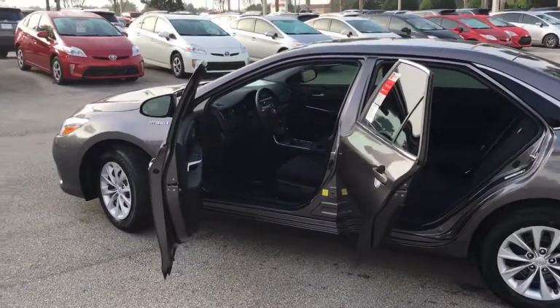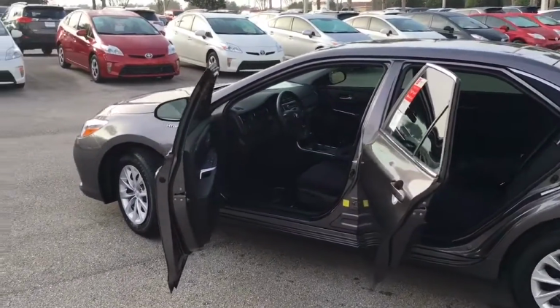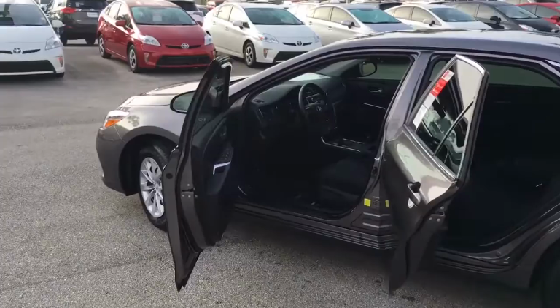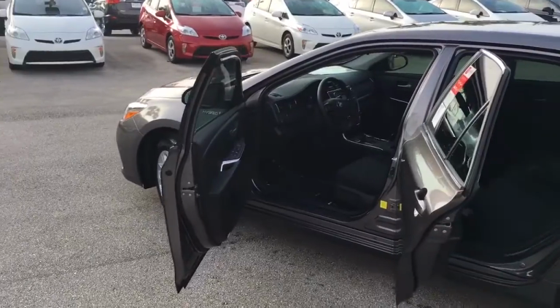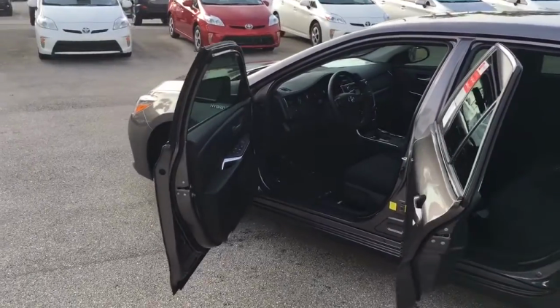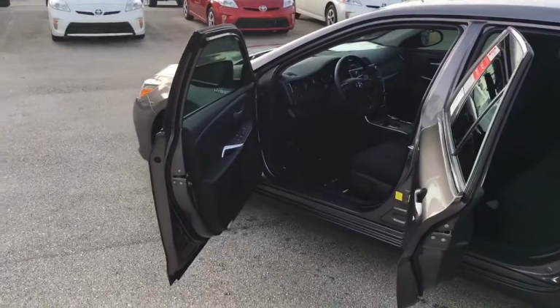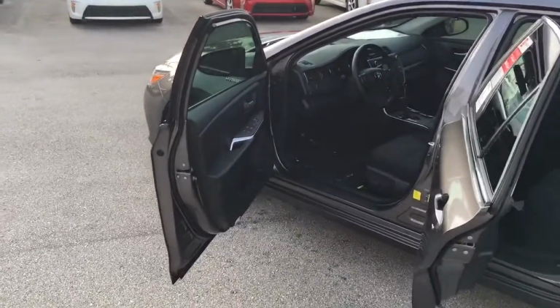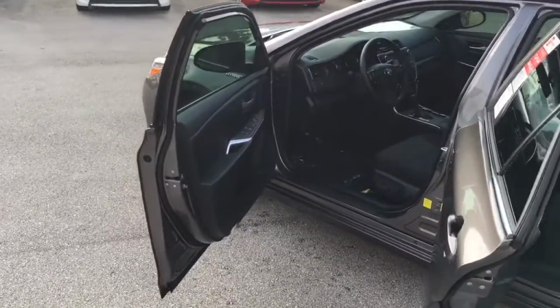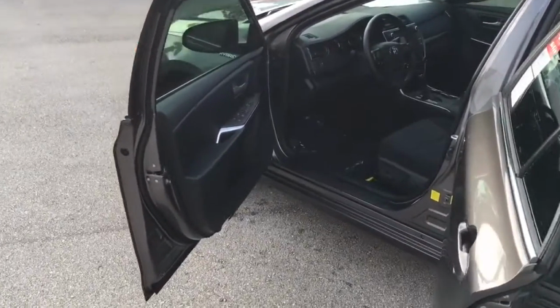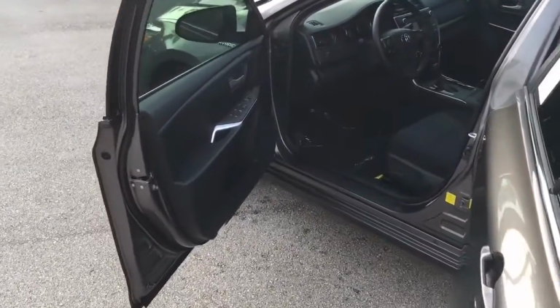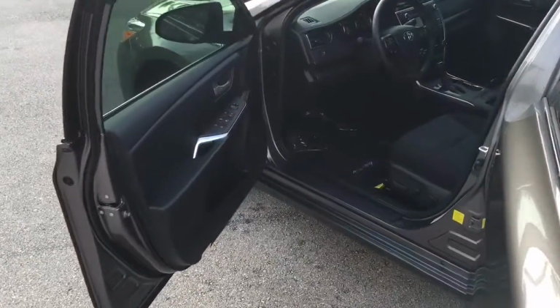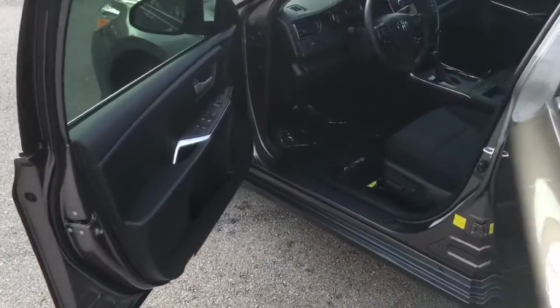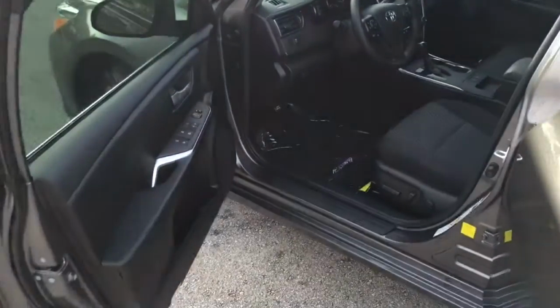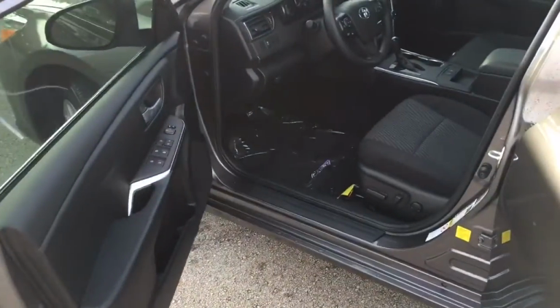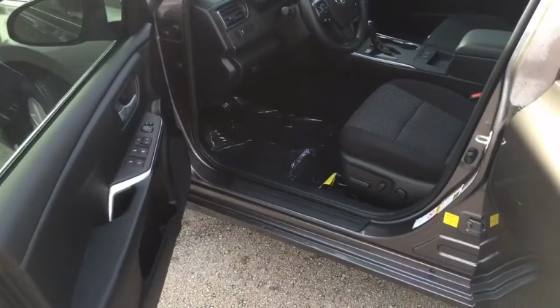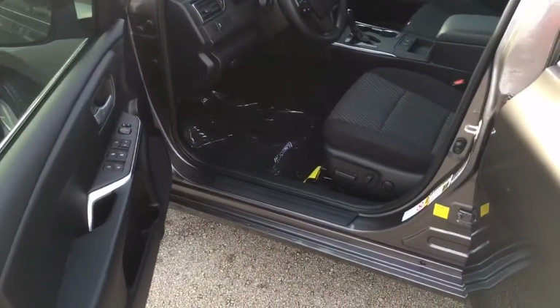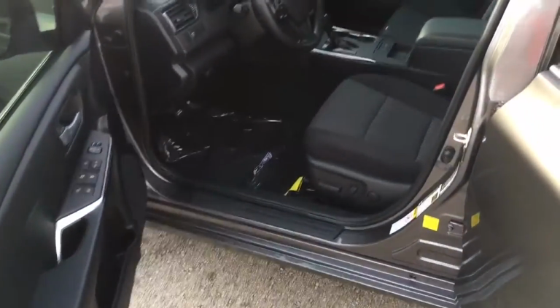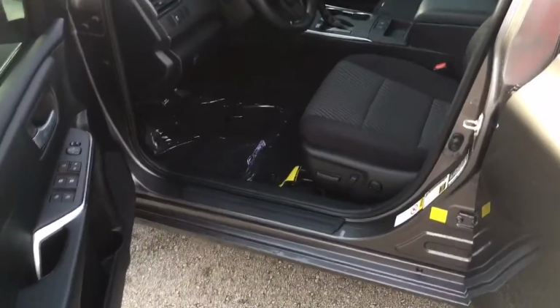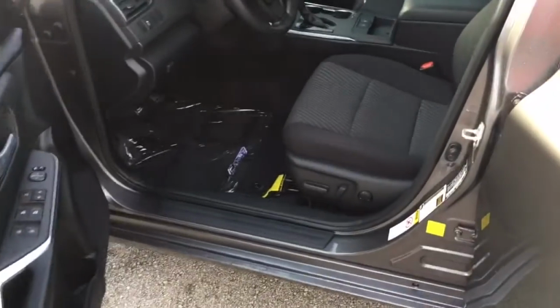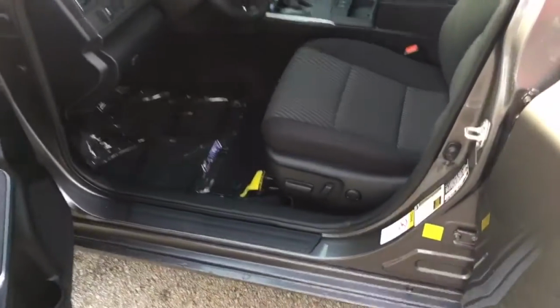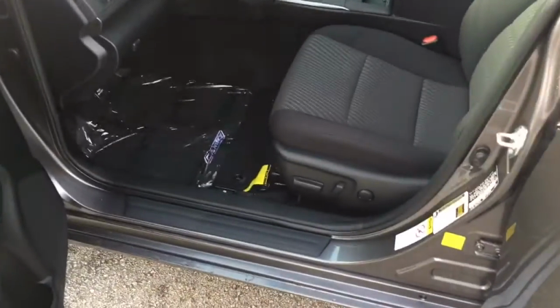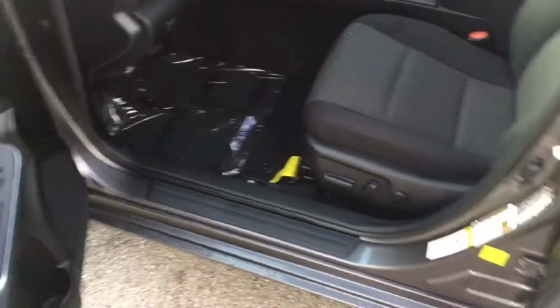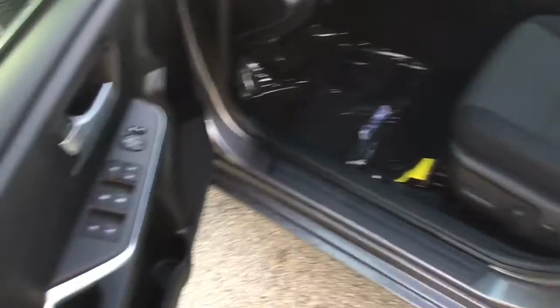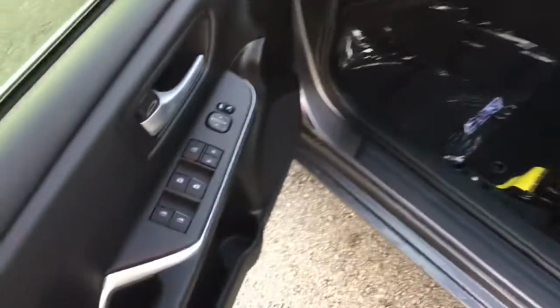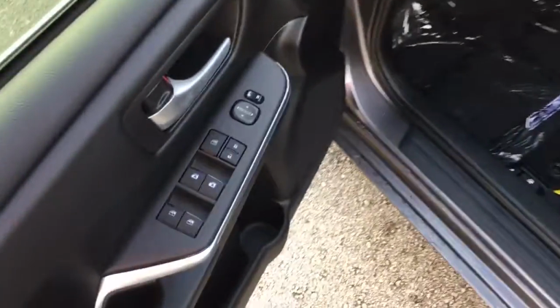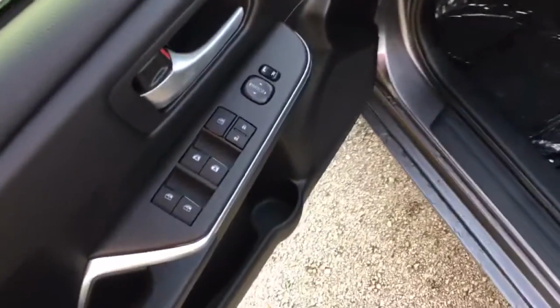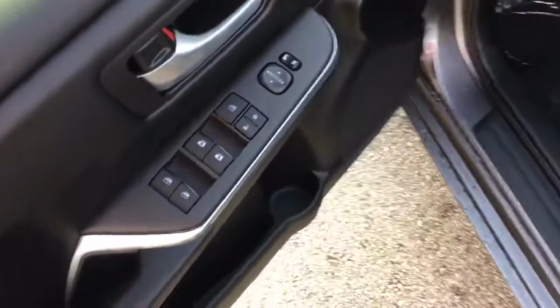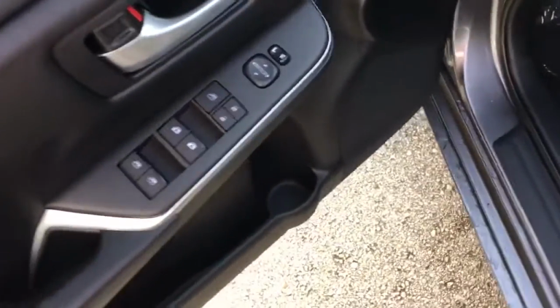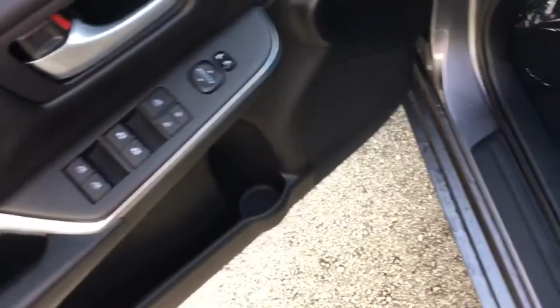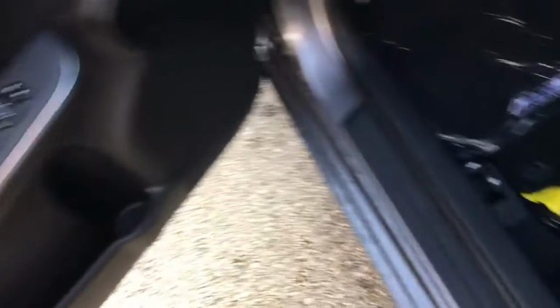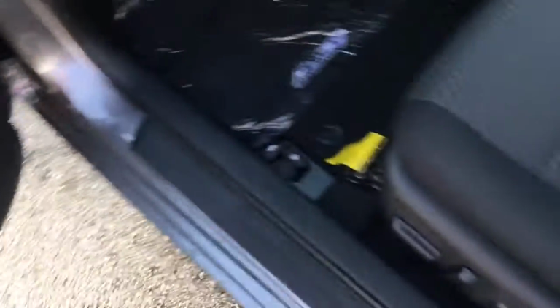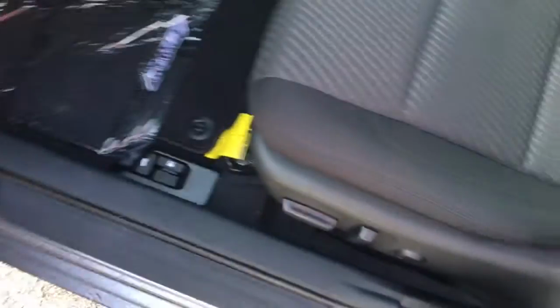Your Toyota Camry LE here has the darker fabric interior with your powered driver seat and lumbar support. You also have your power windows and power mirrors for convenience.